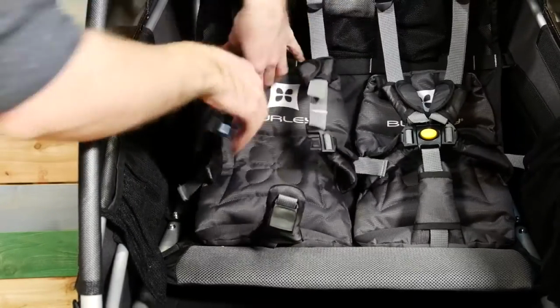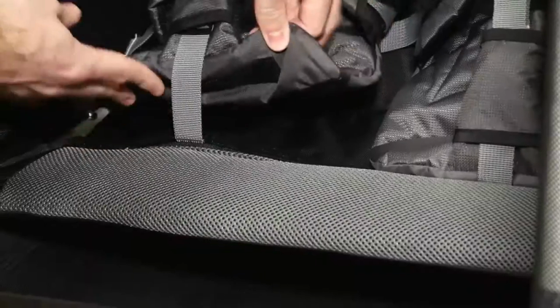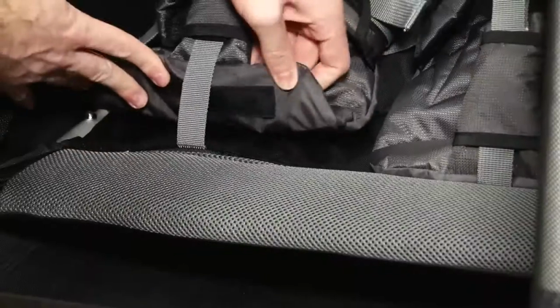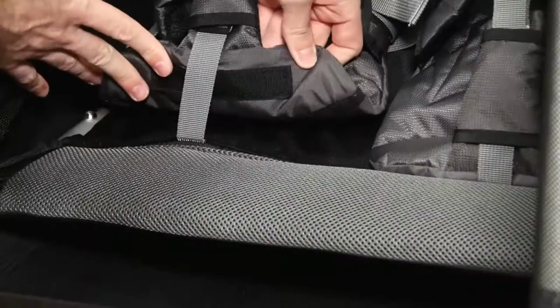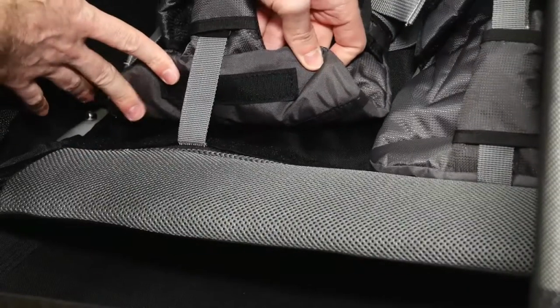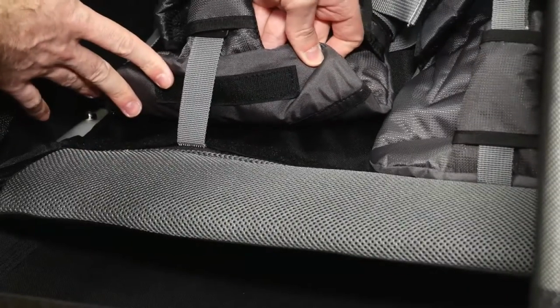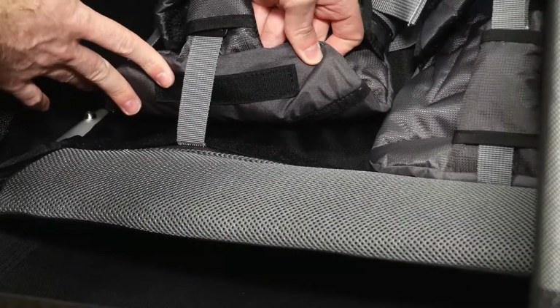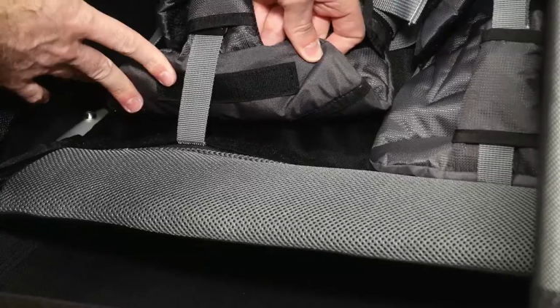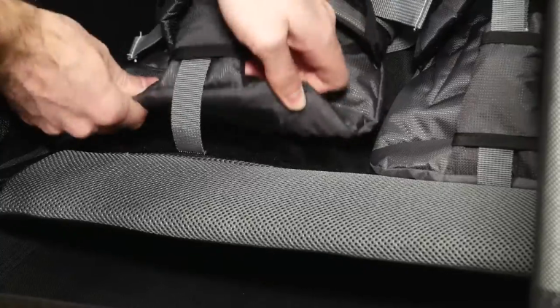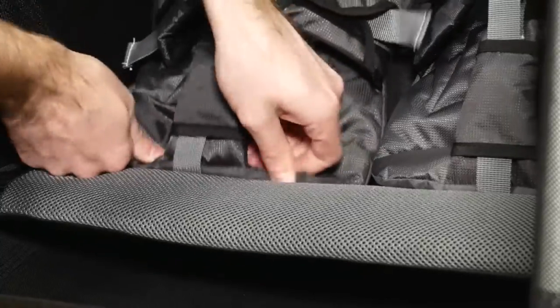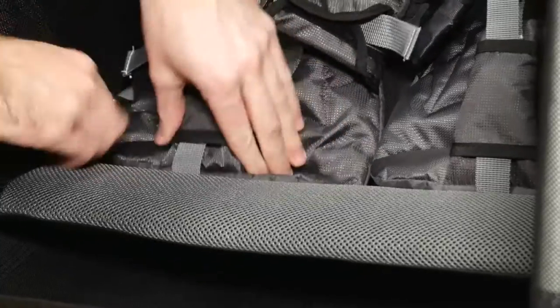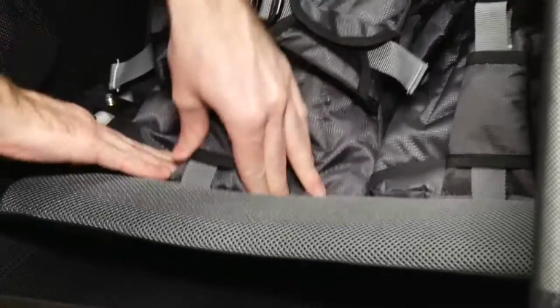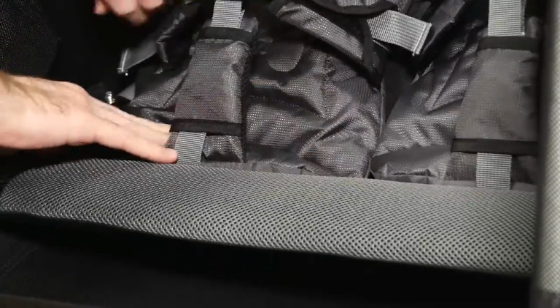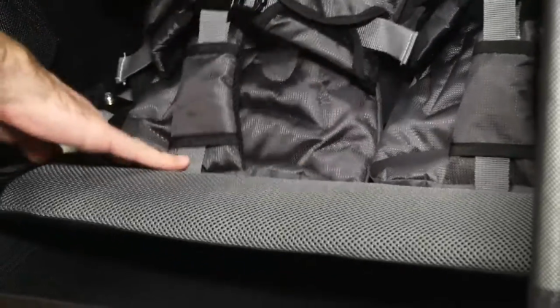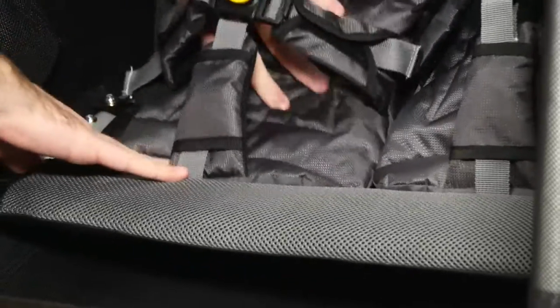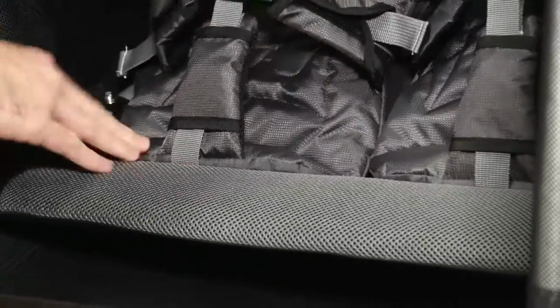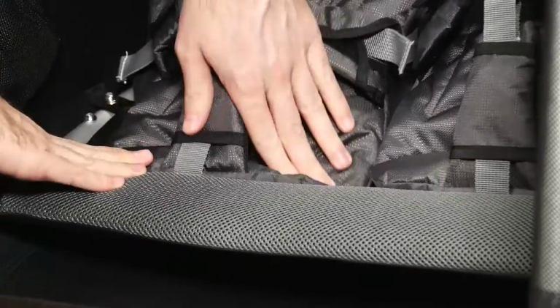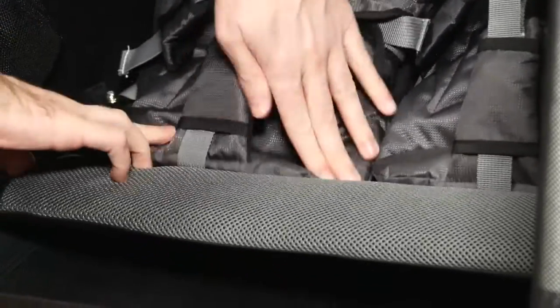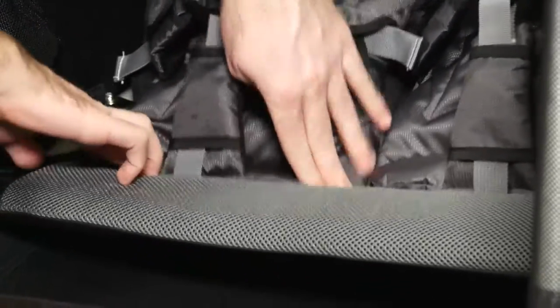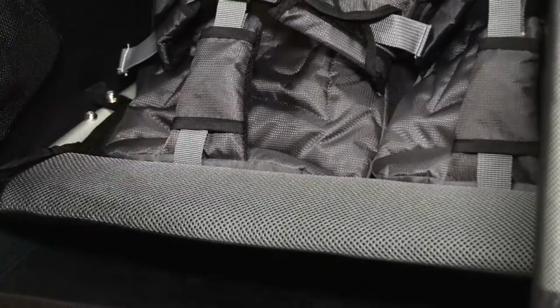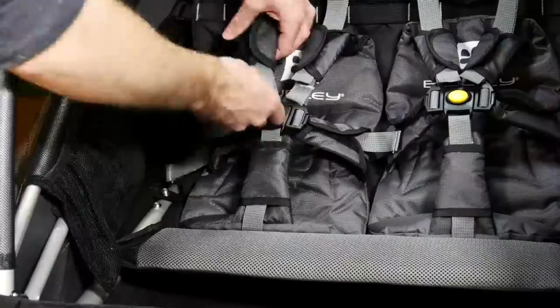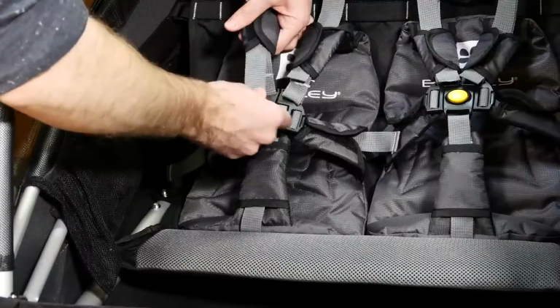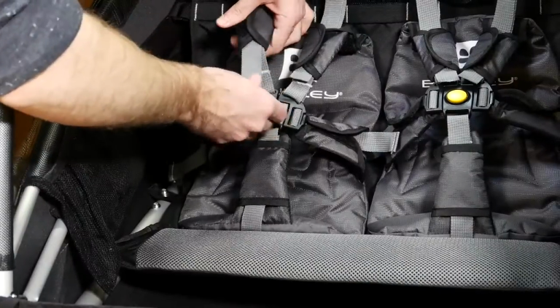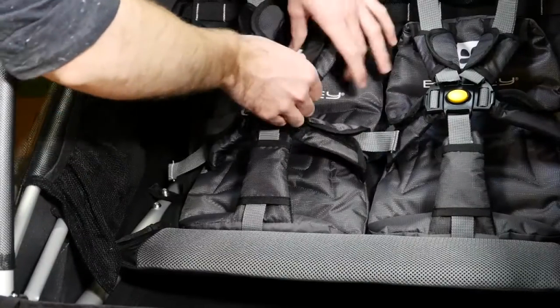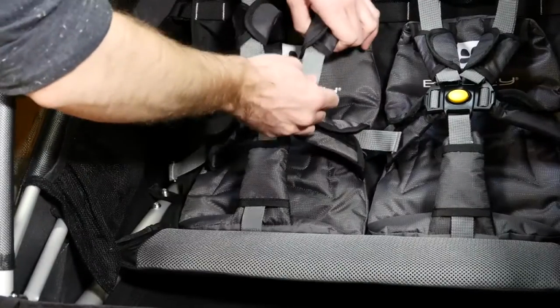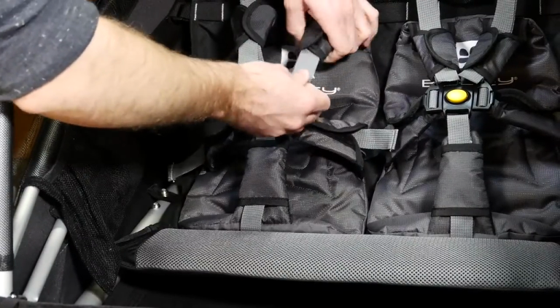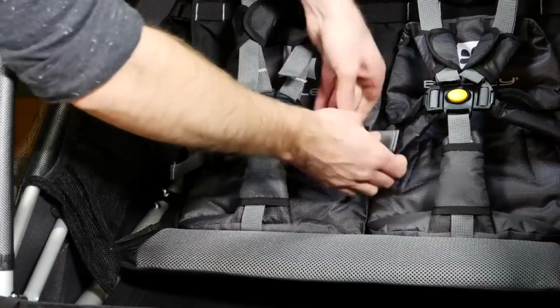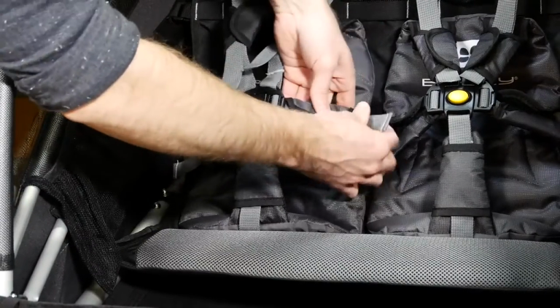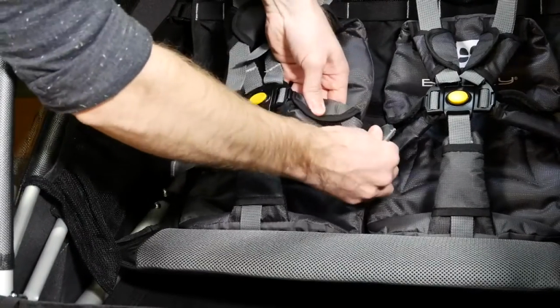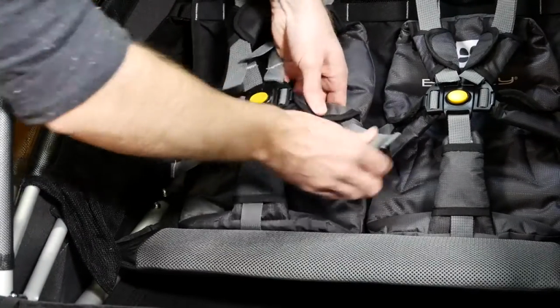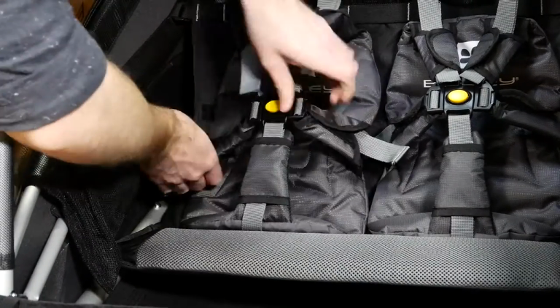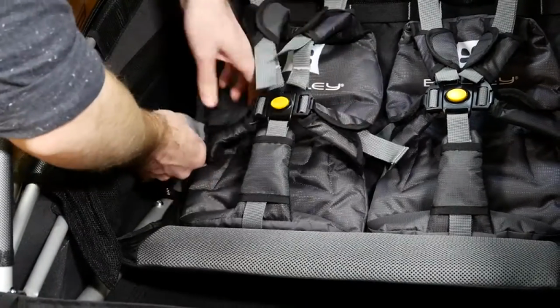The velcro on the bottom of the sit seat will attach directly to the soft velcro on the seat inside the trailer. To adjust, simply pull on all of the straps as you would normally to keep your child secure.